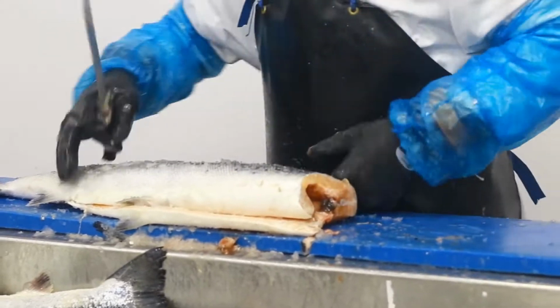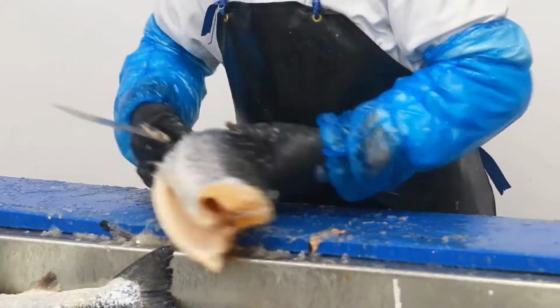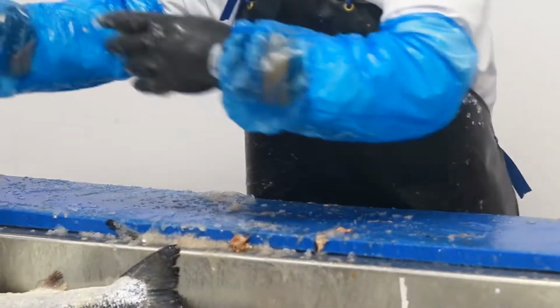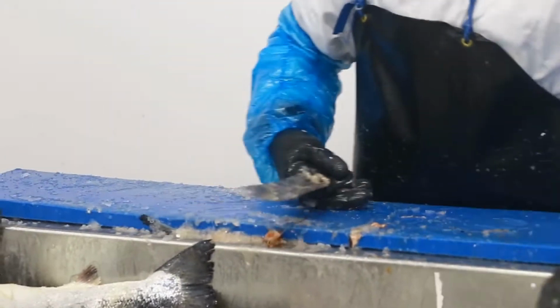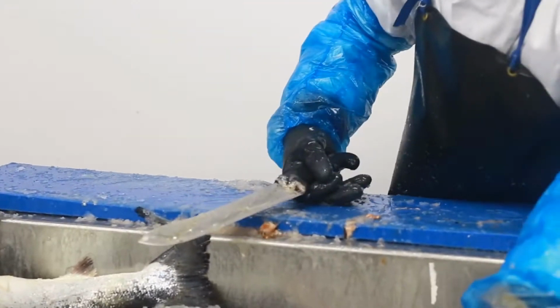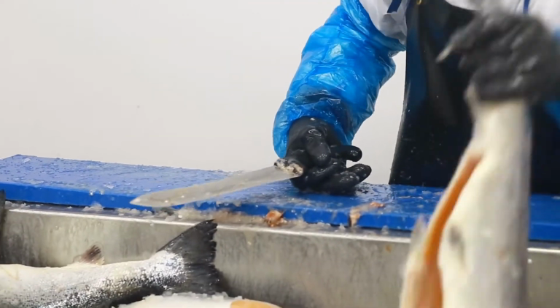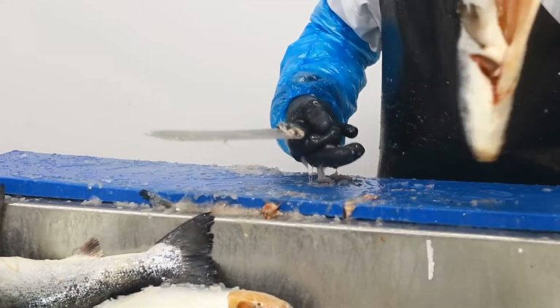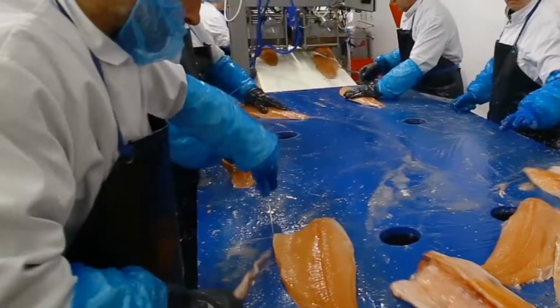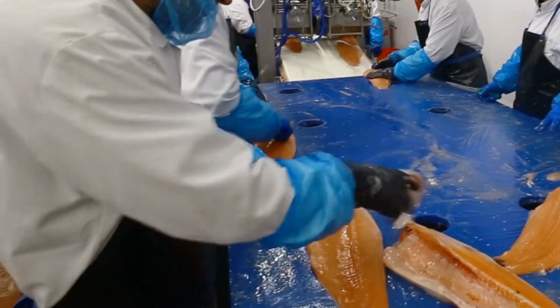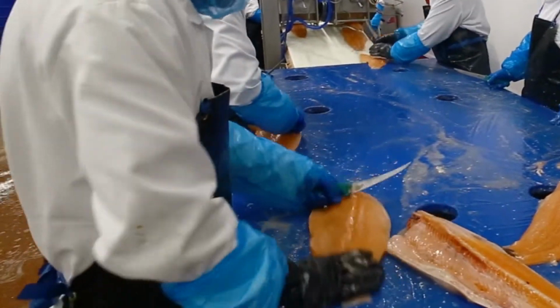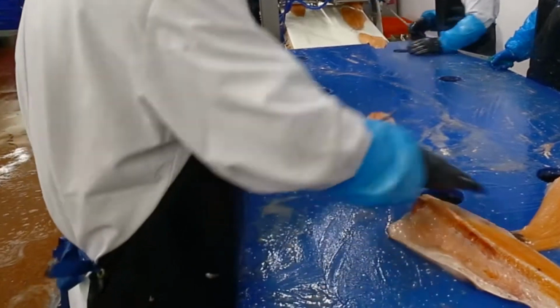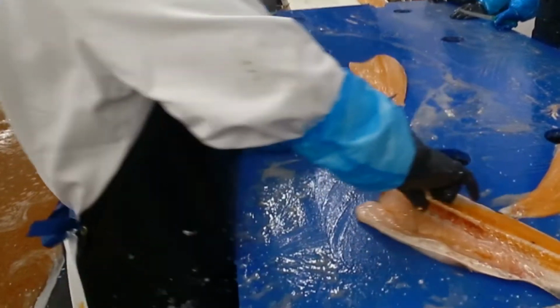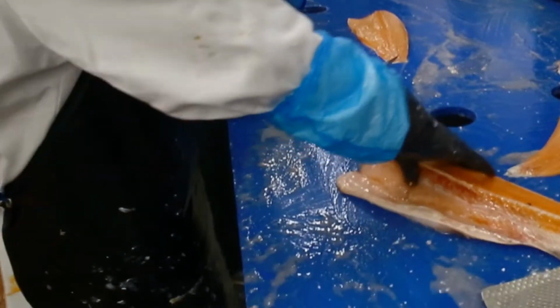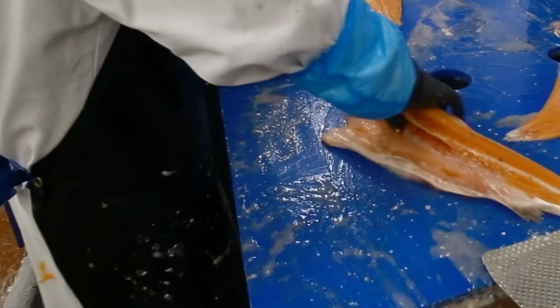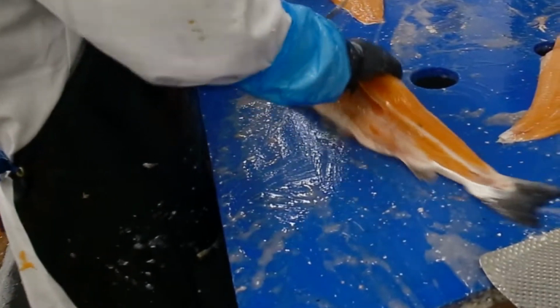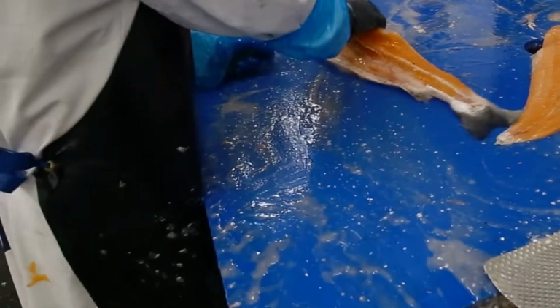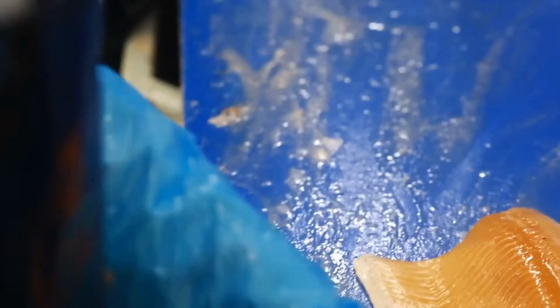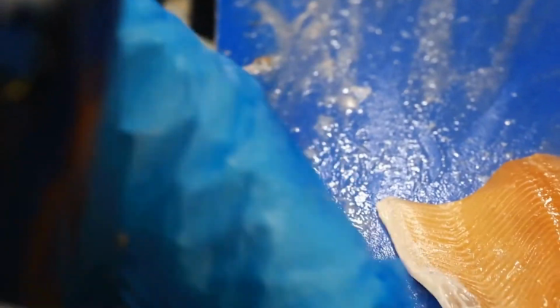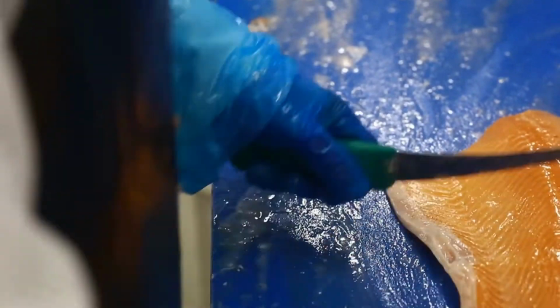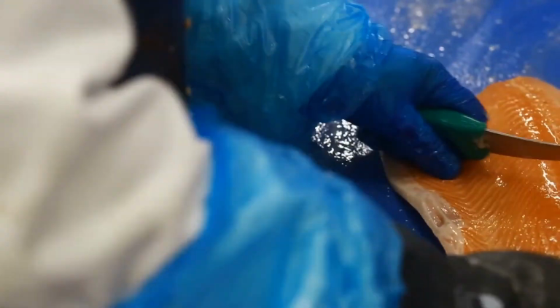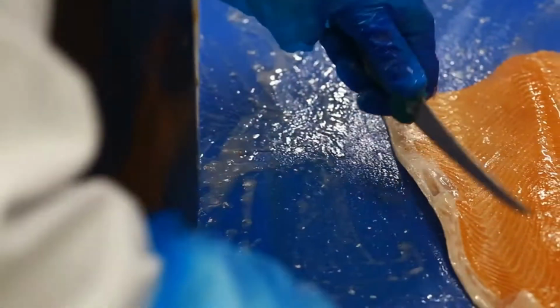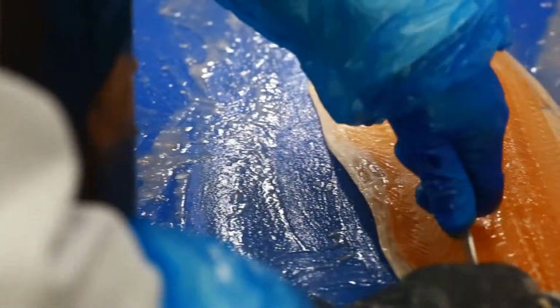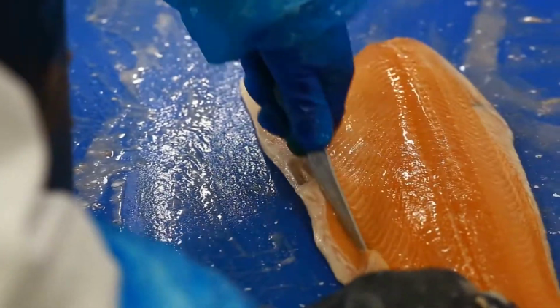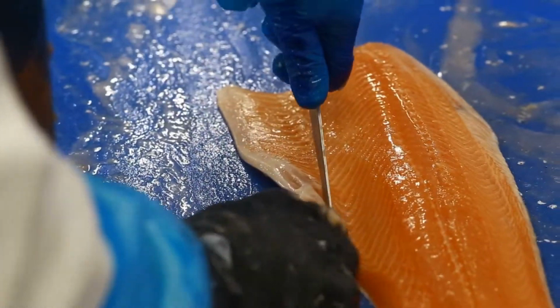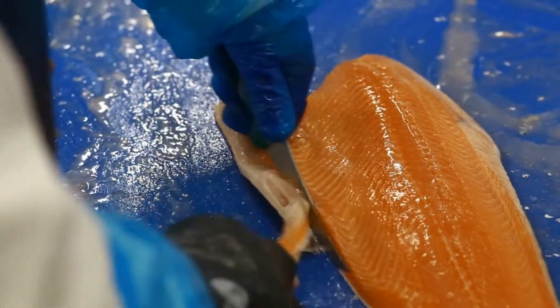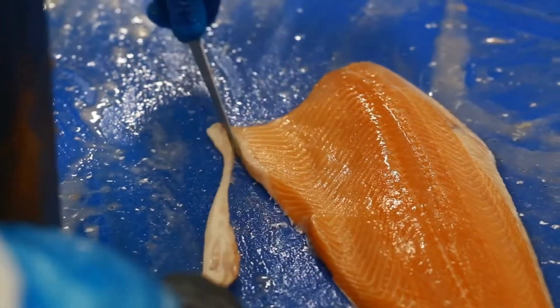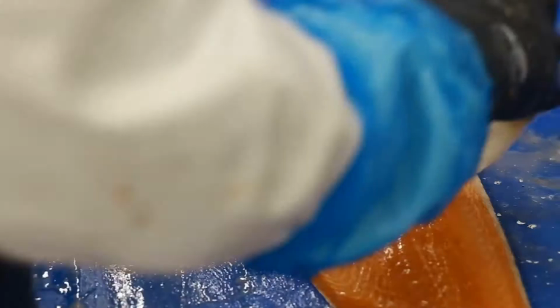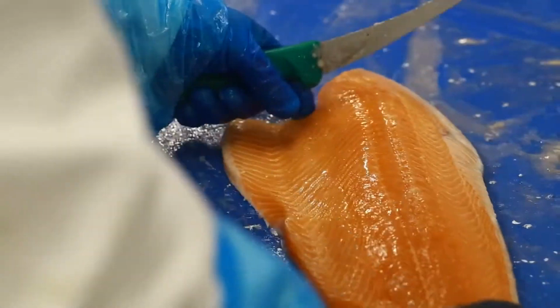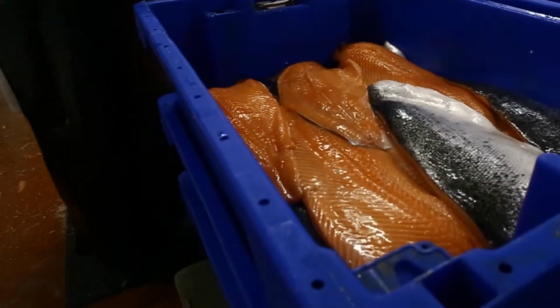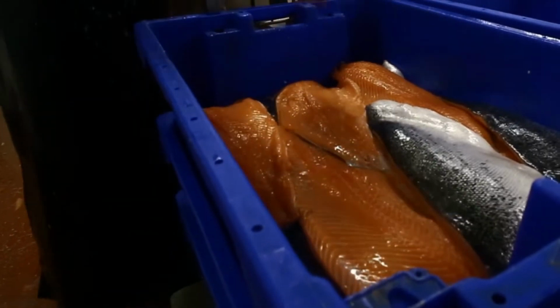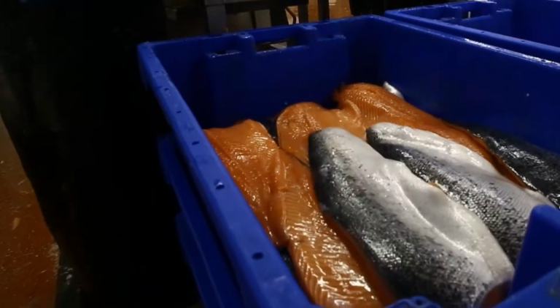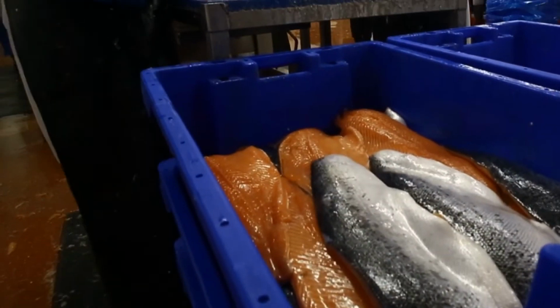Heads are removed by hand, then the headless salmon is processed by a Marrel Carnatec. Each fillet goes on to be hand trimmed, put through a pin boner and is also manually checked for any remaining bones.